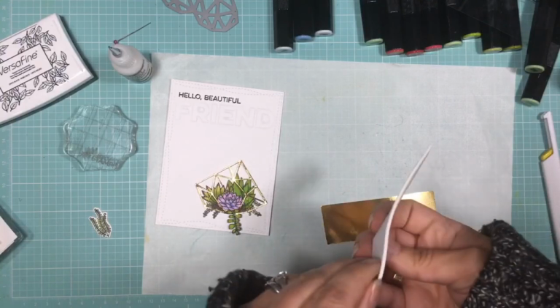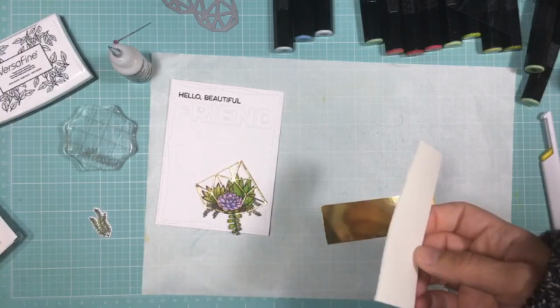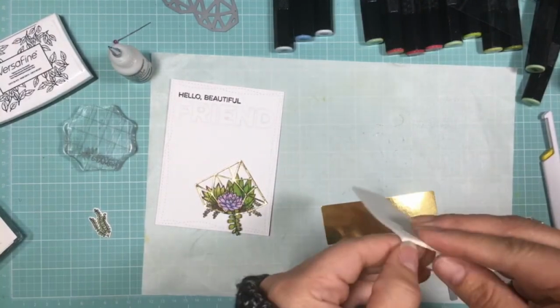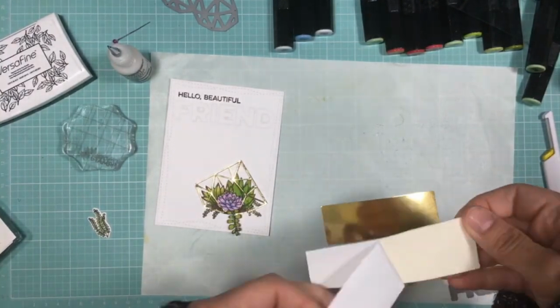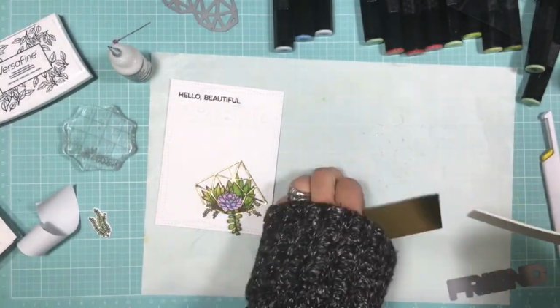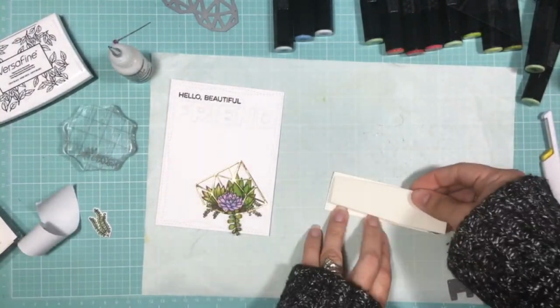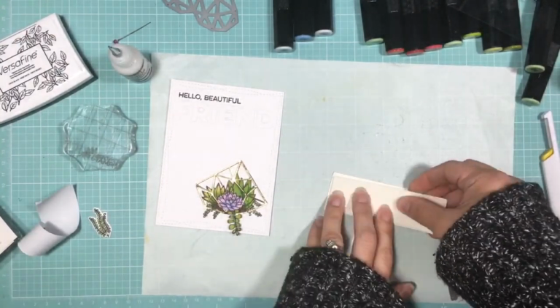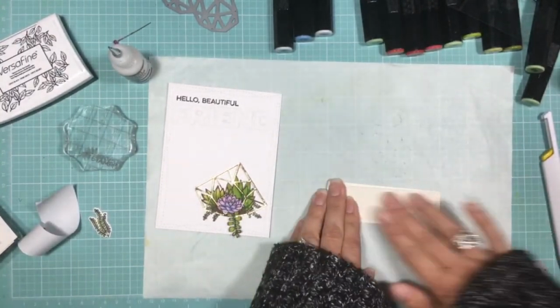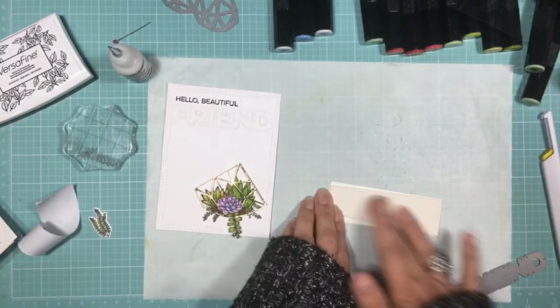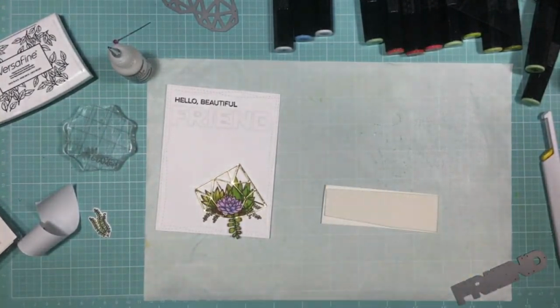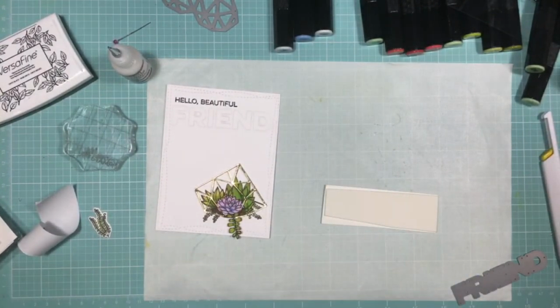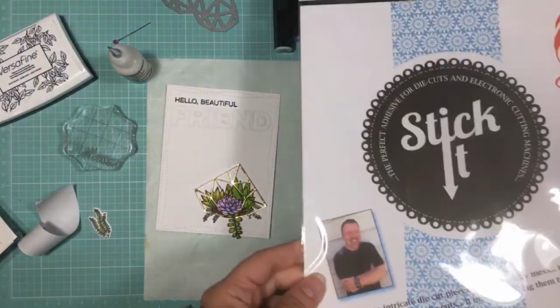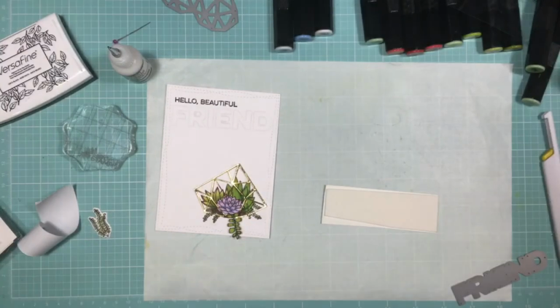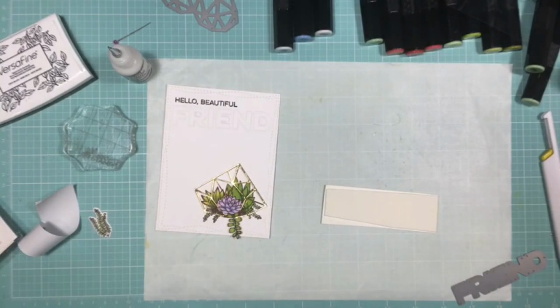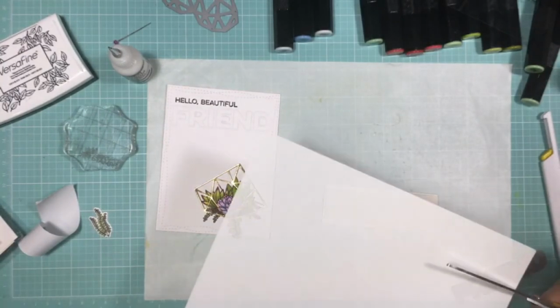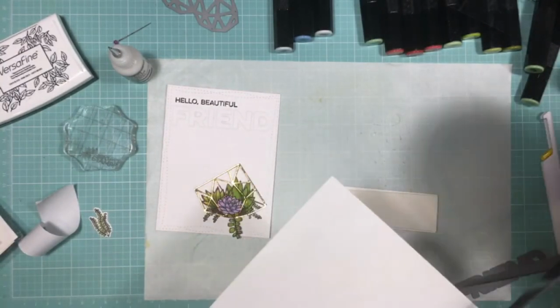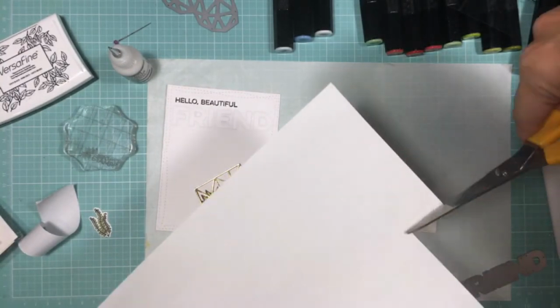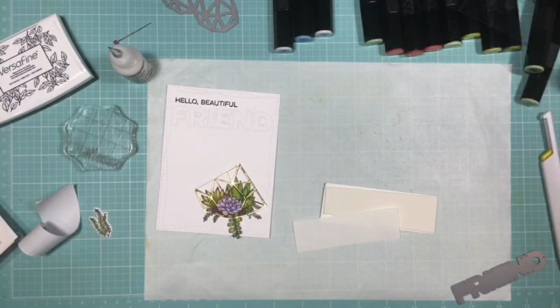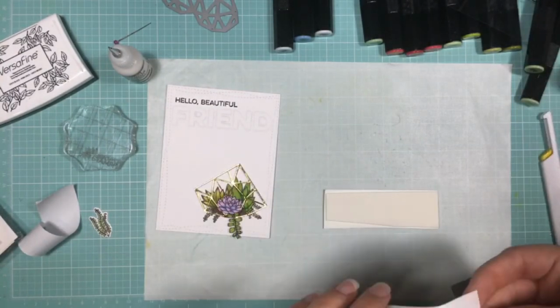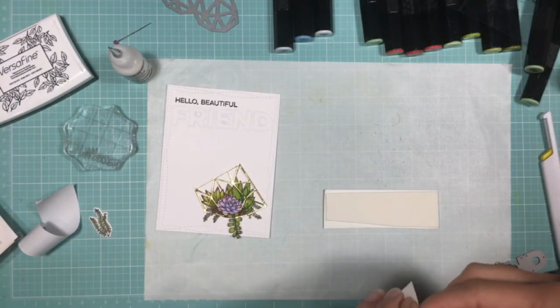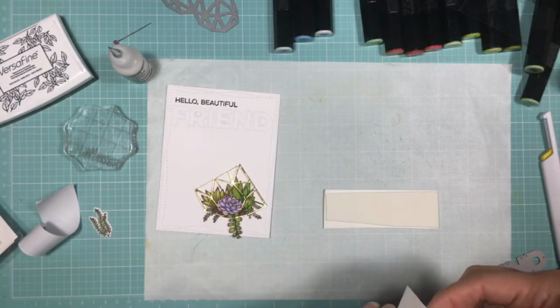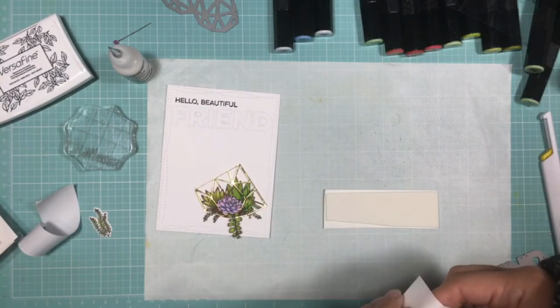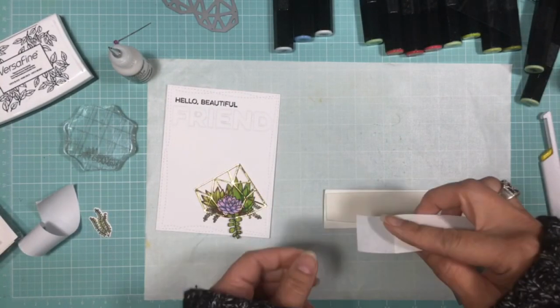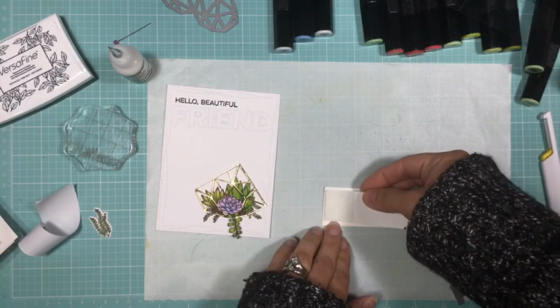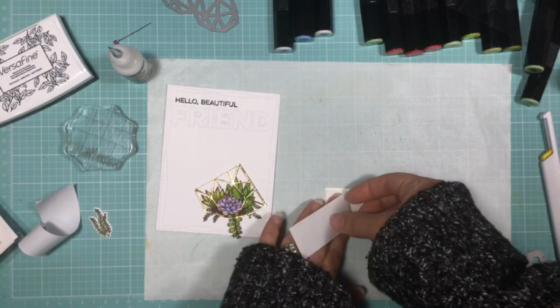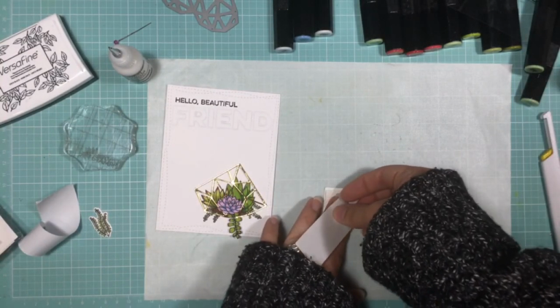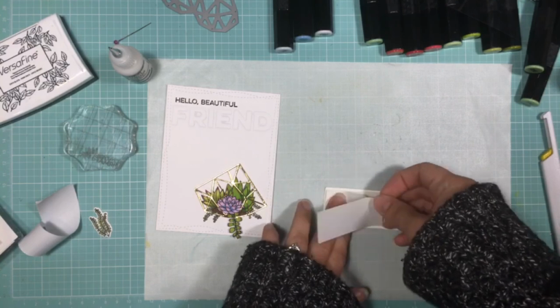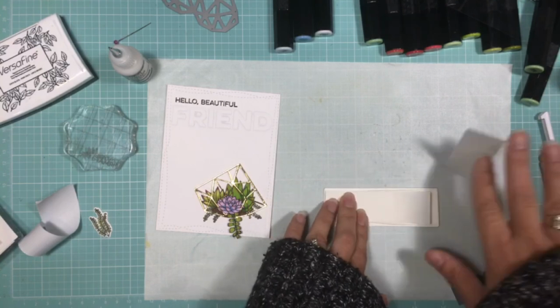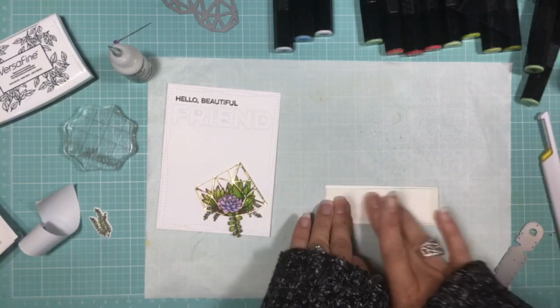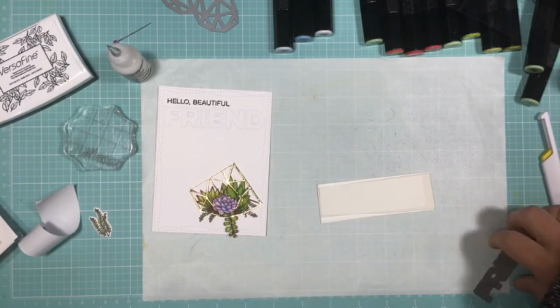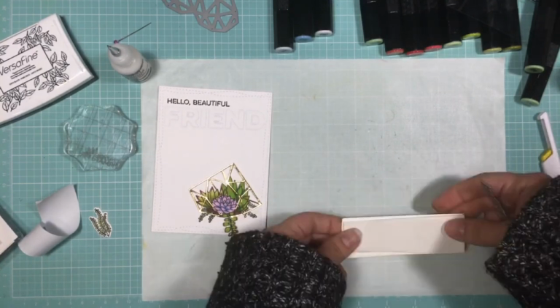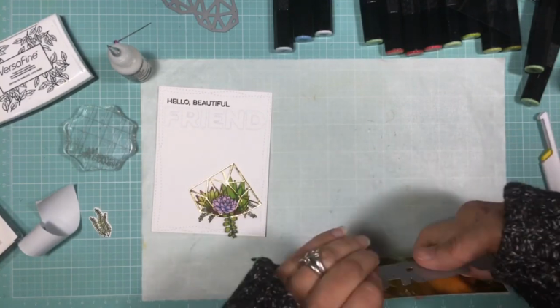To make it easier to stick down my letters, I'm using some craft foam with an adhesive backing and then using Stick It on the other side of the foam. This way, when I run it through my die cut machine, it creates a sticker.